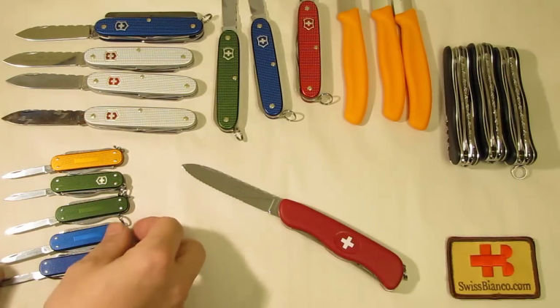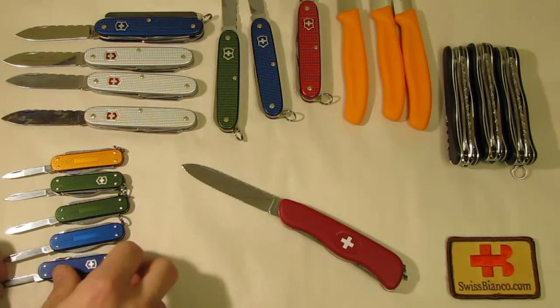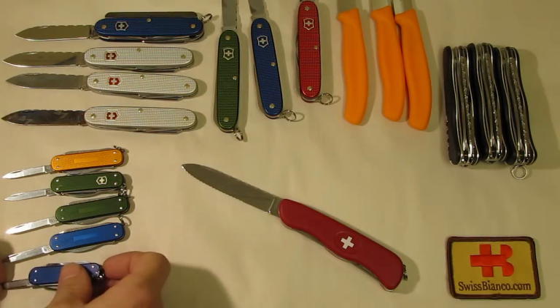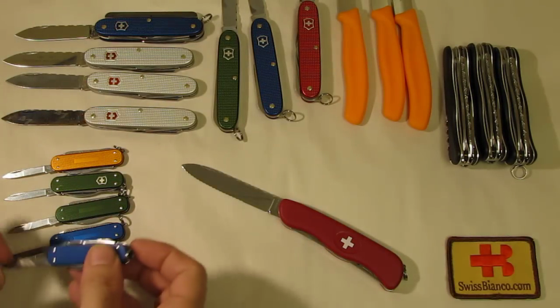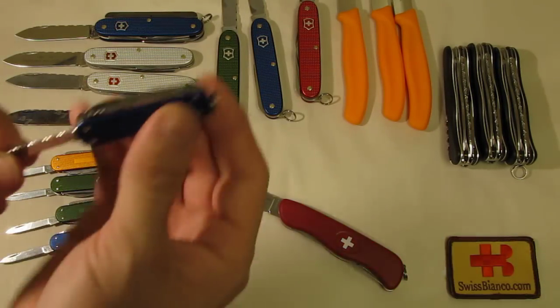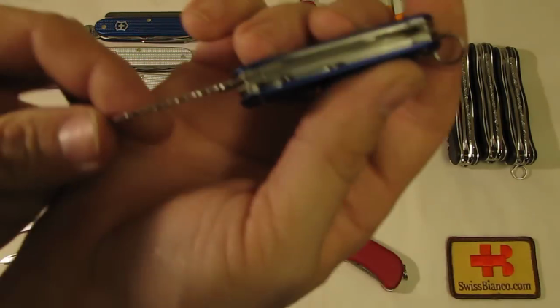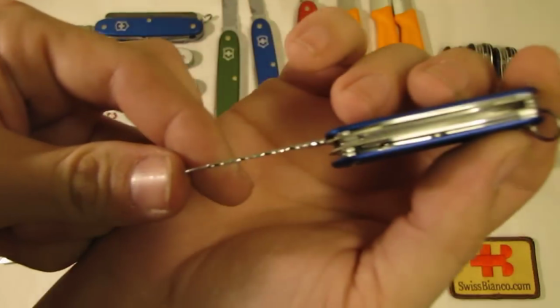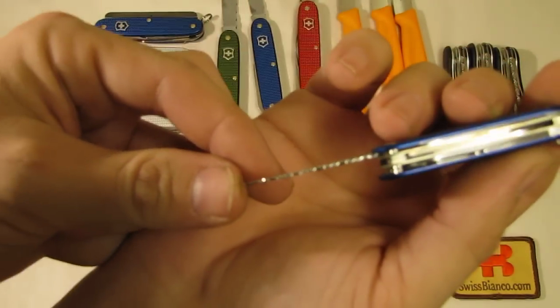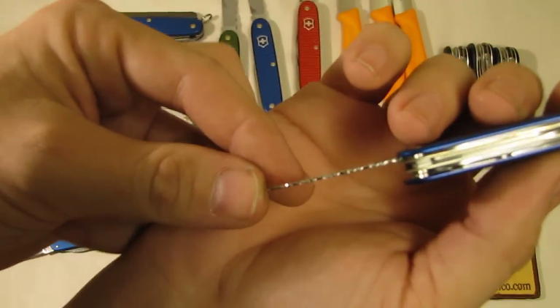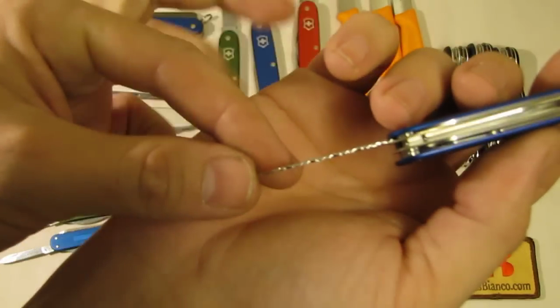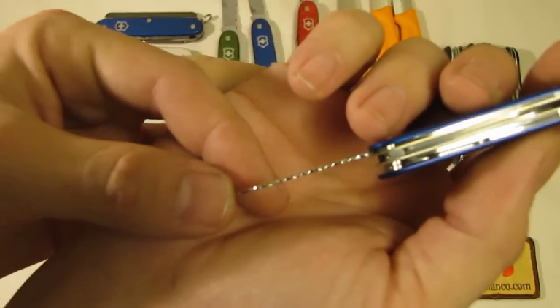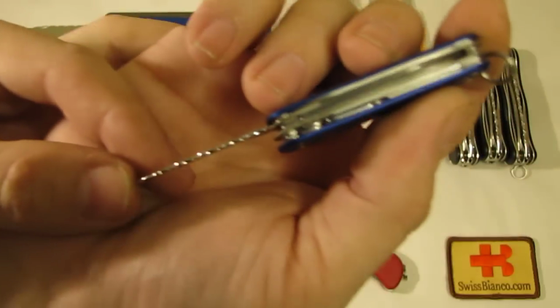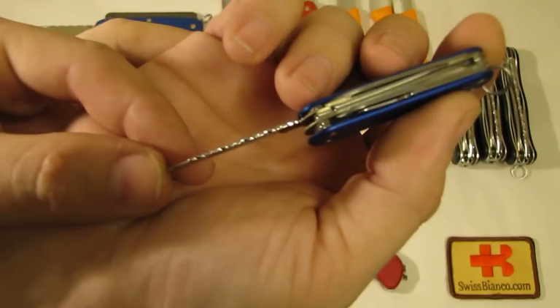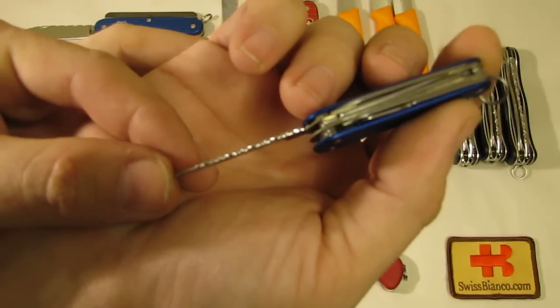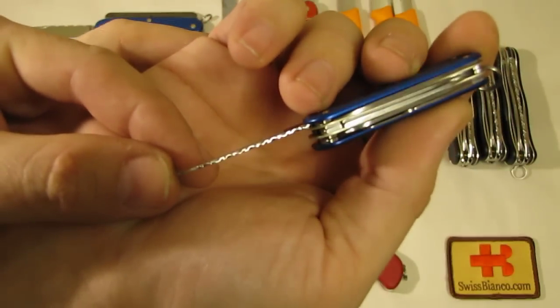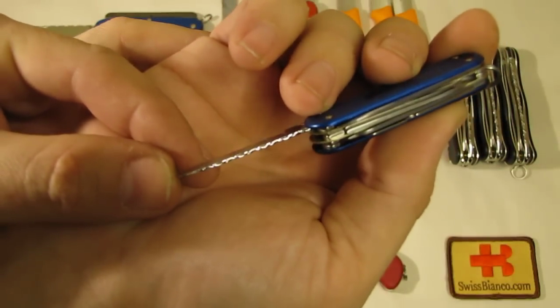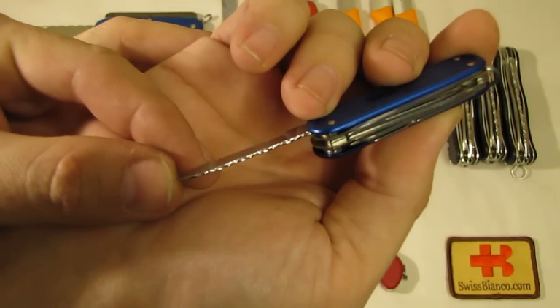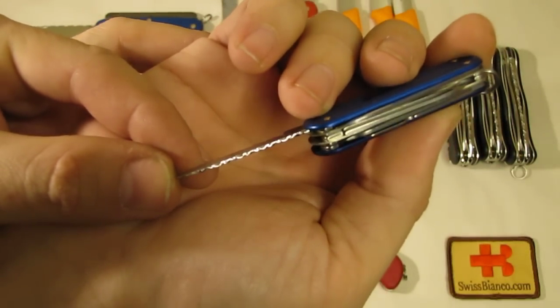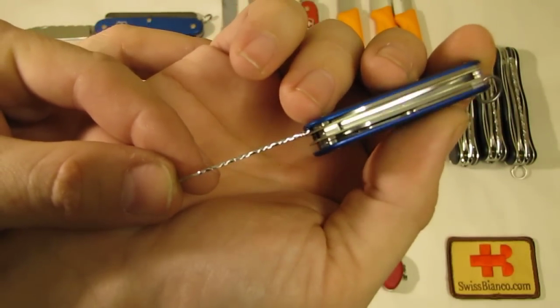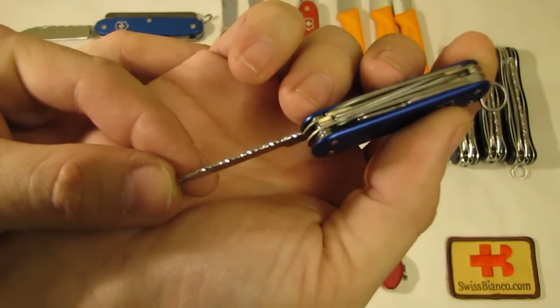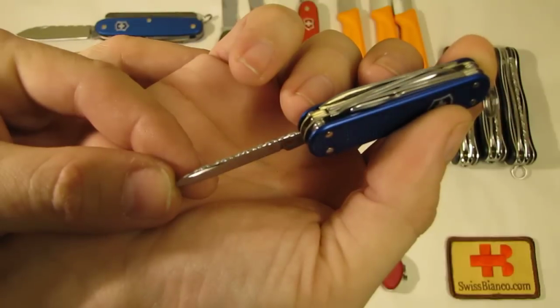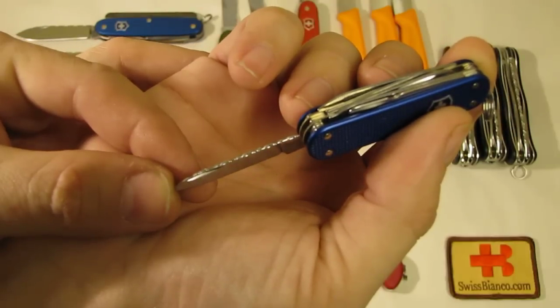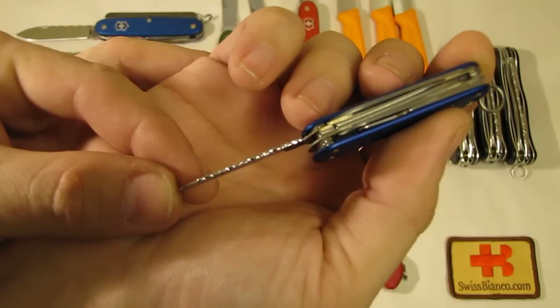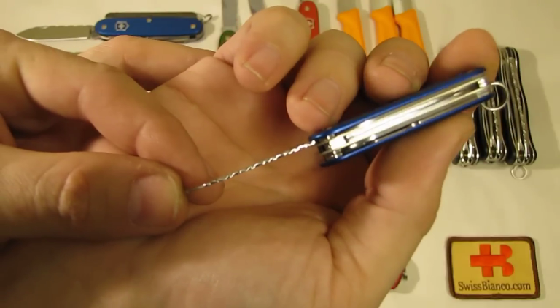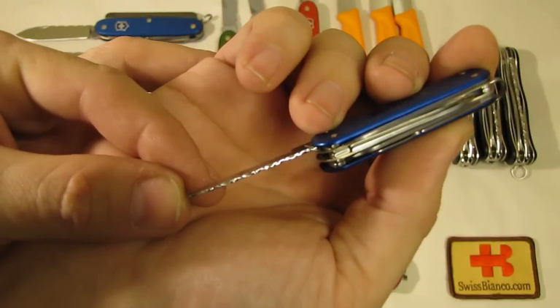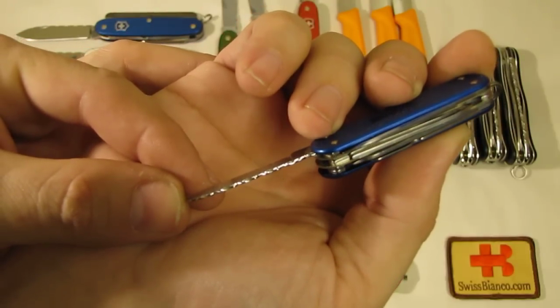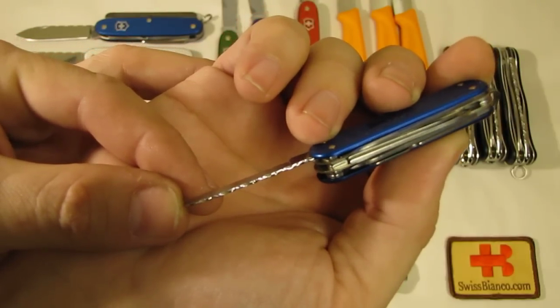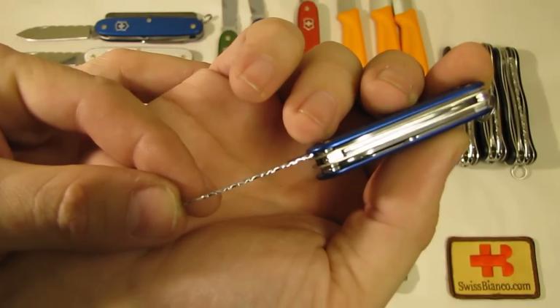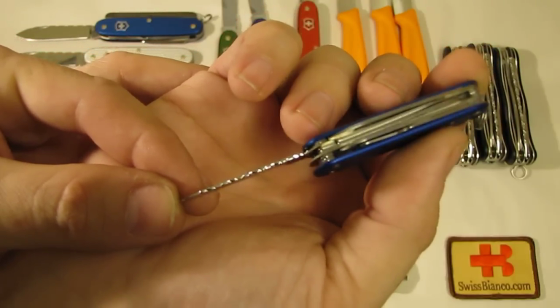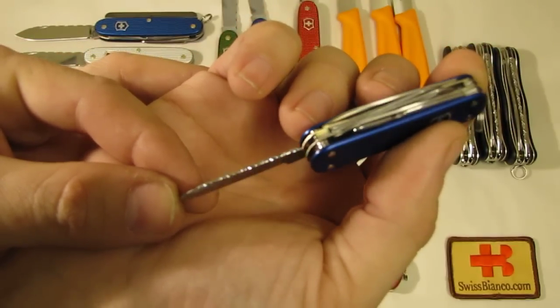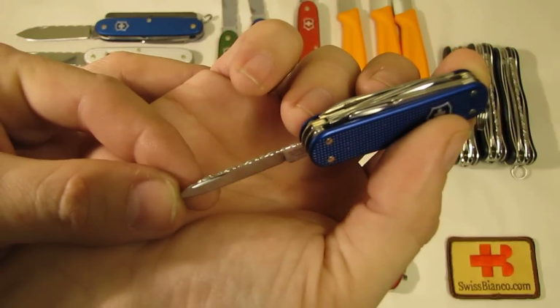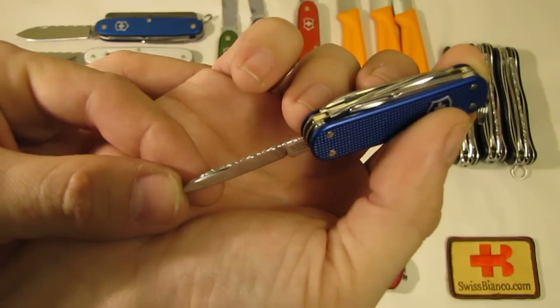And the last one is a blue A-locks mini champ.